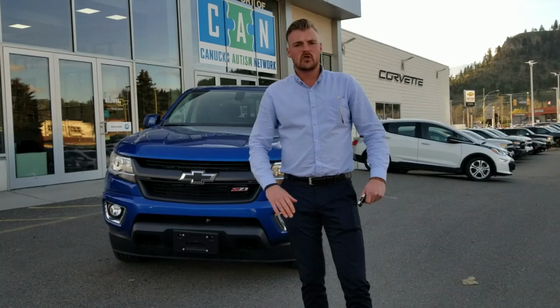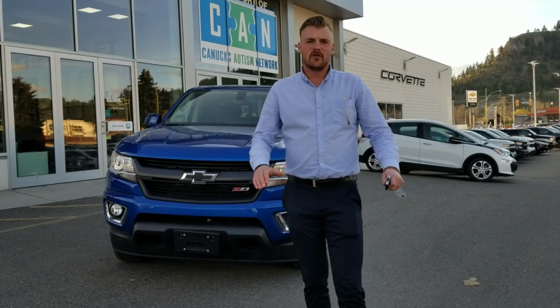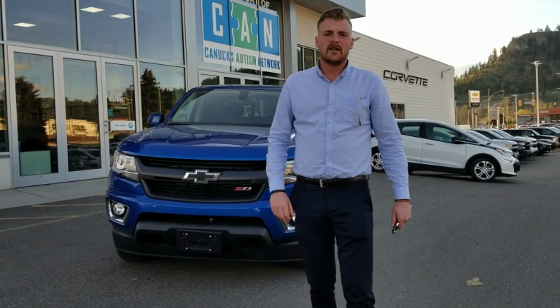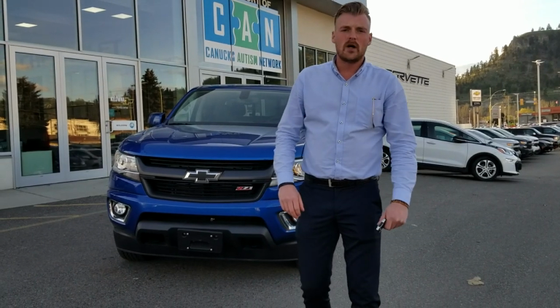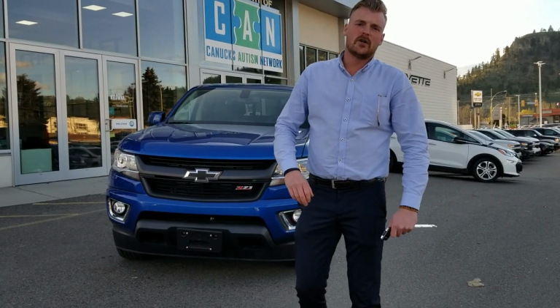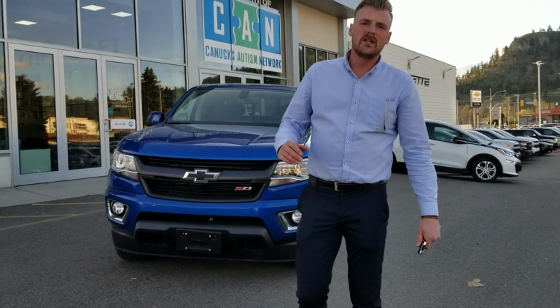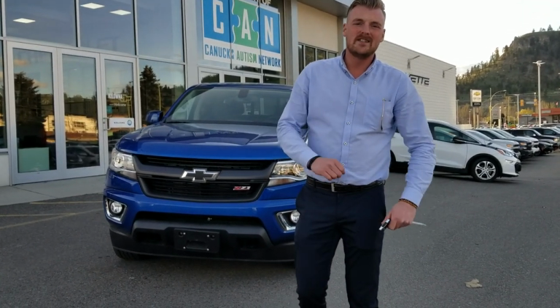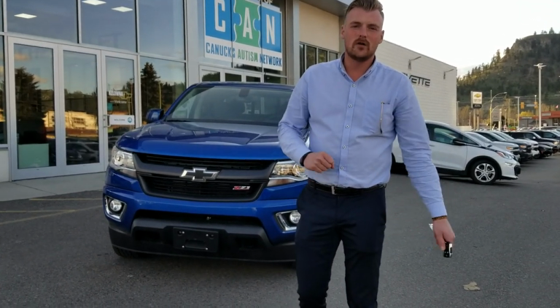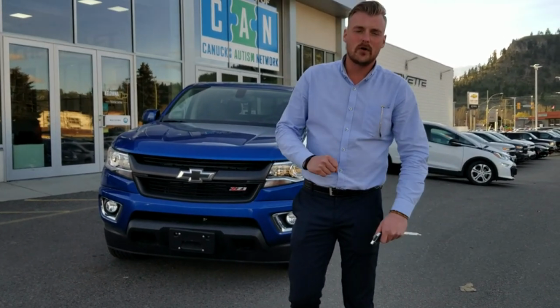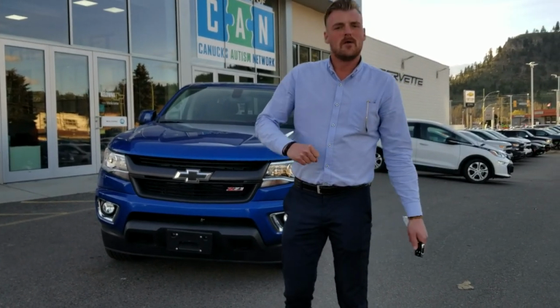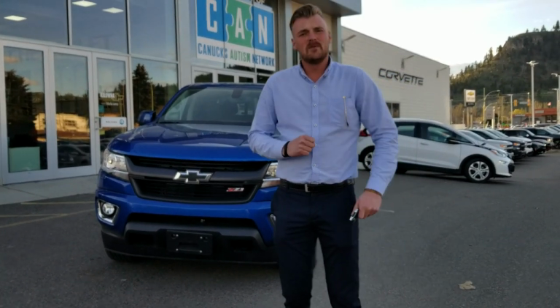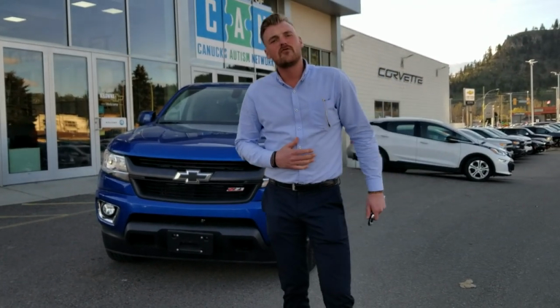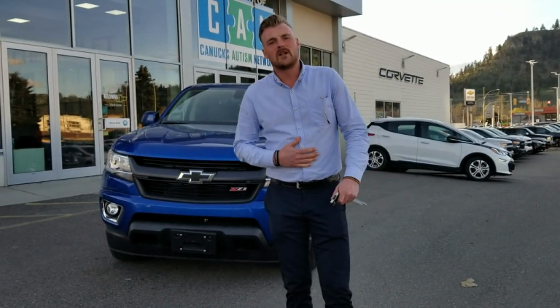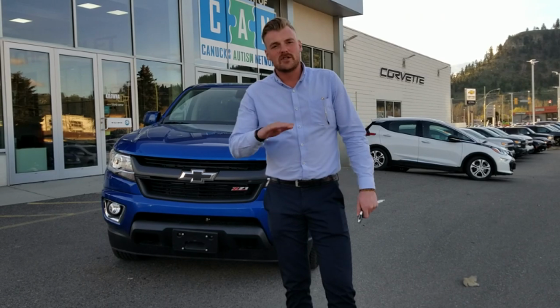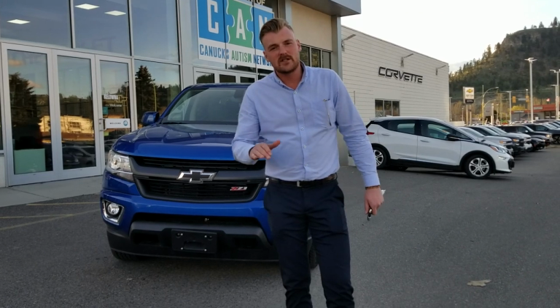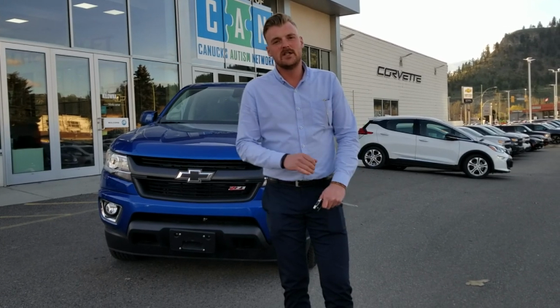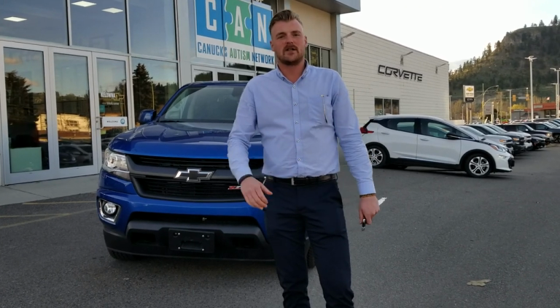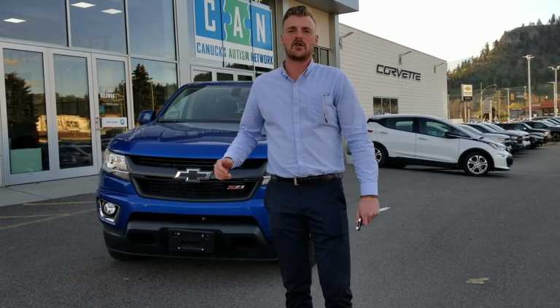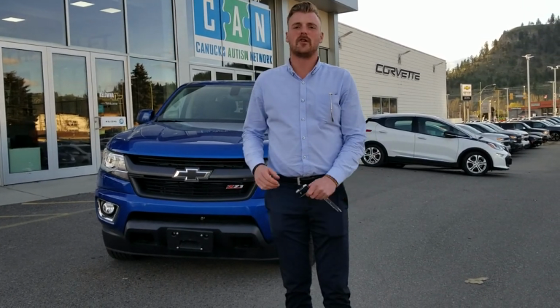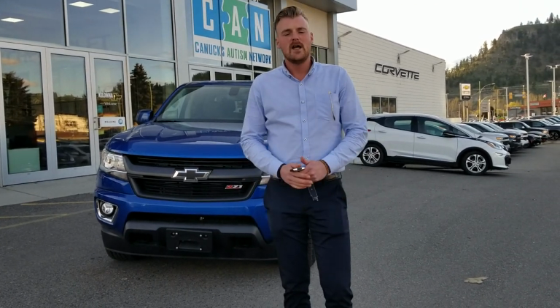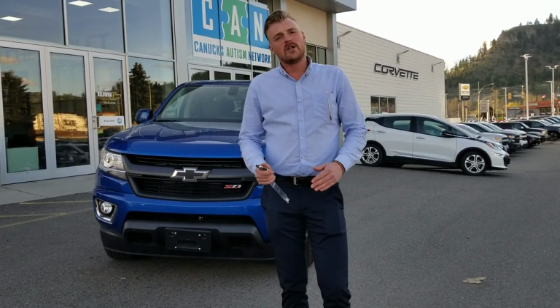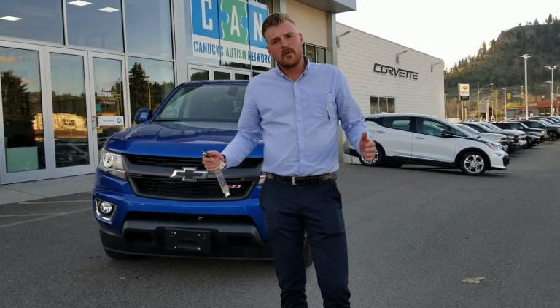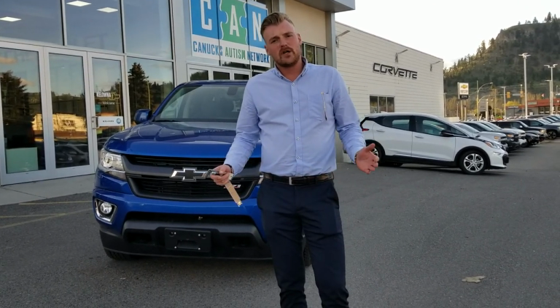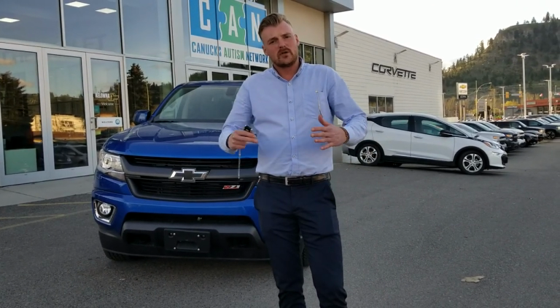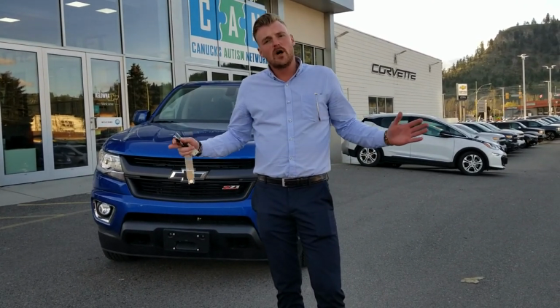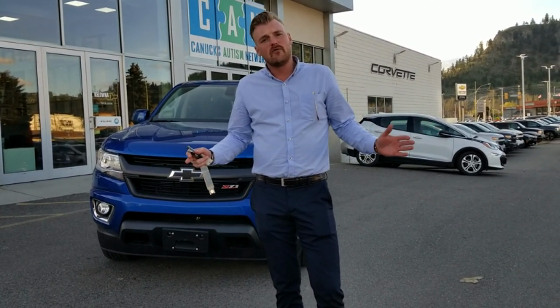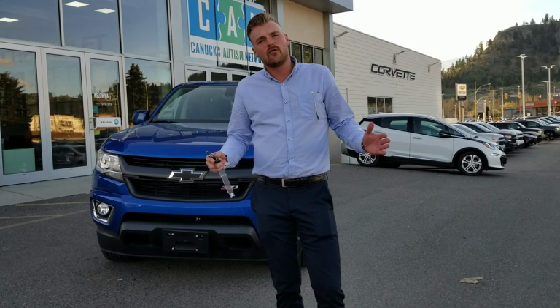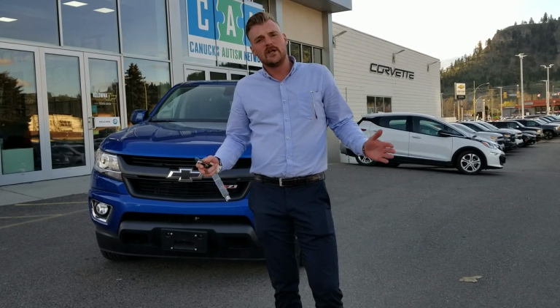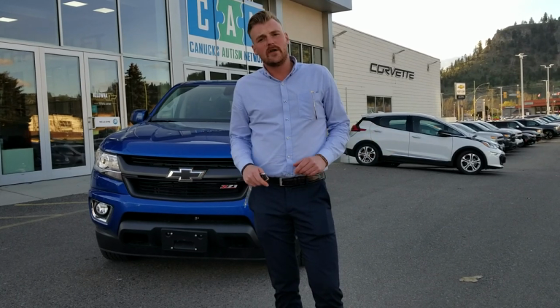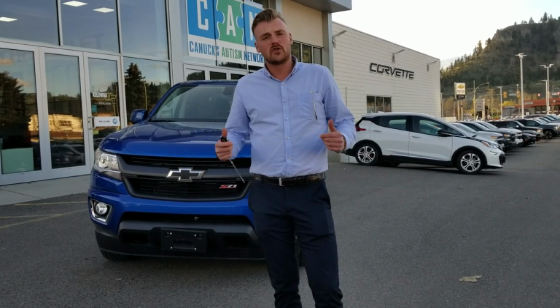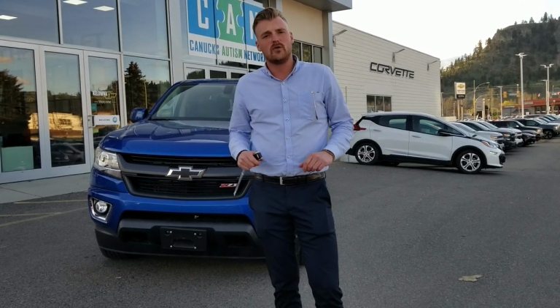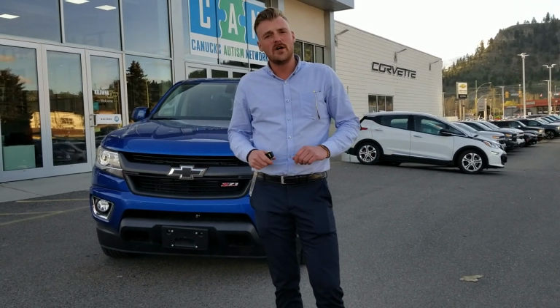Thank you so much for your online inquiry on our 2019 Colorado. My name is Dennis Reason and I'm your sales consultant here at Kelowna Chevrolet. I wanted to prepare a quick short walk-around video for you here on the truck that you inquired about.